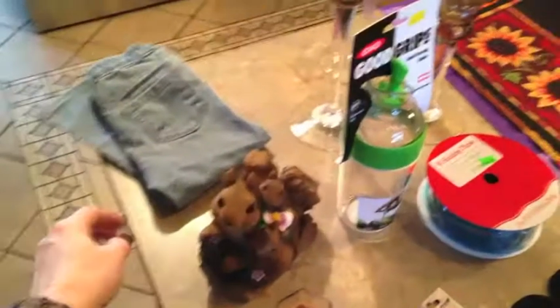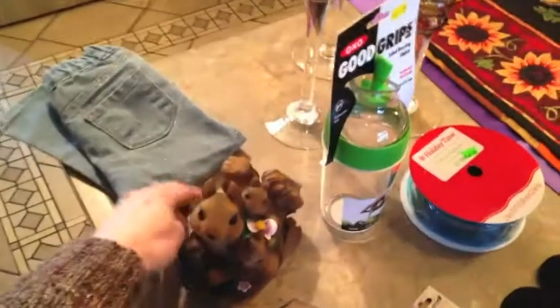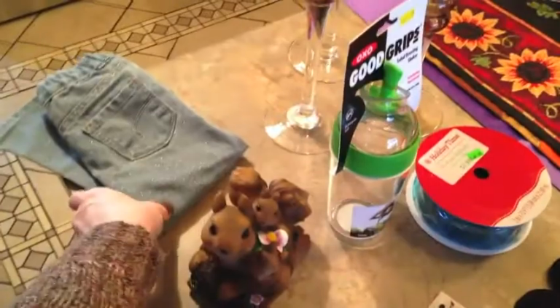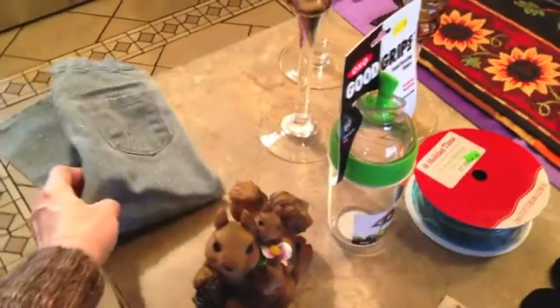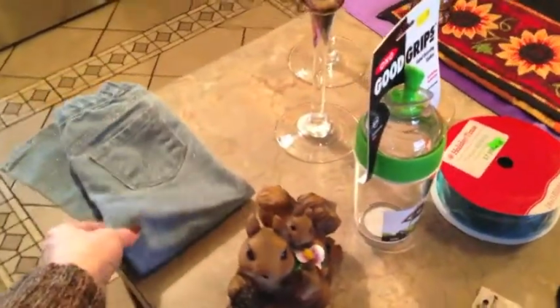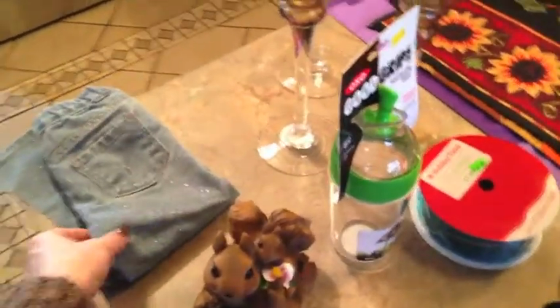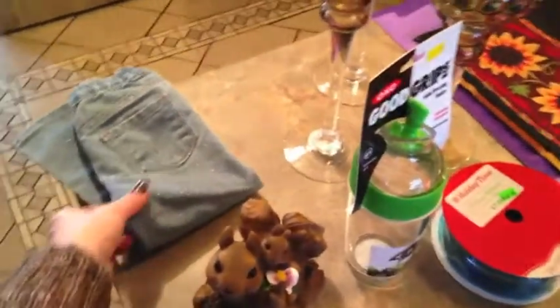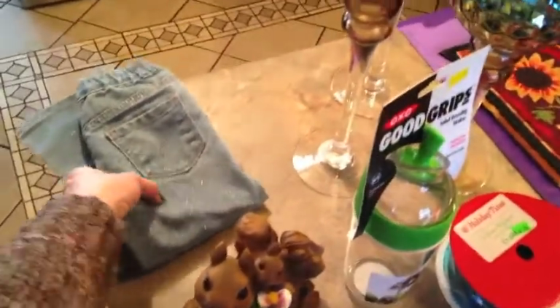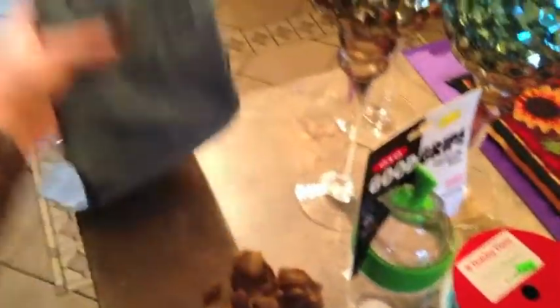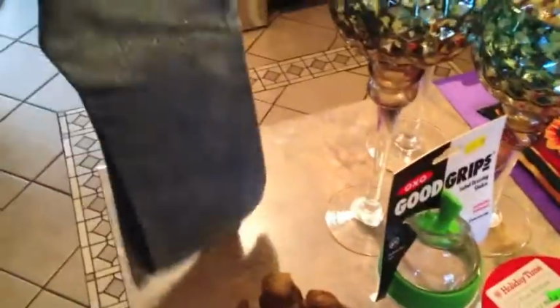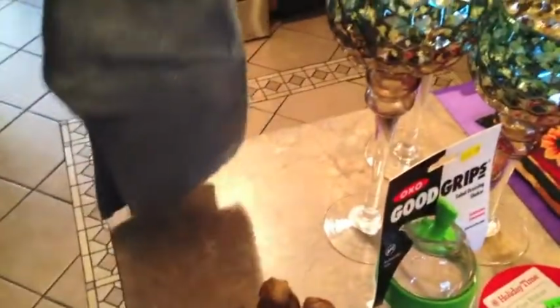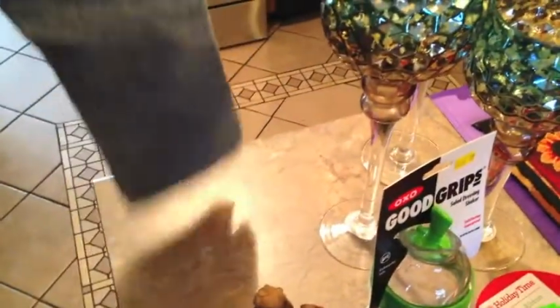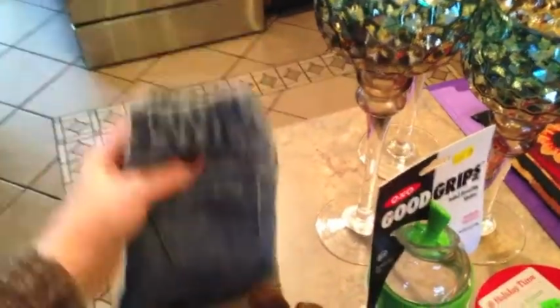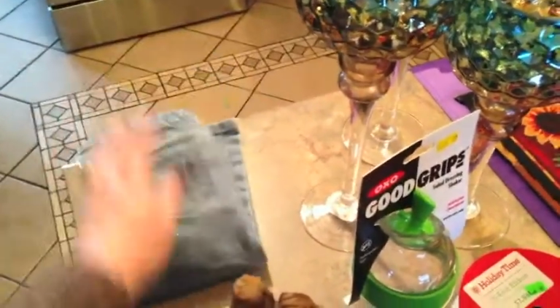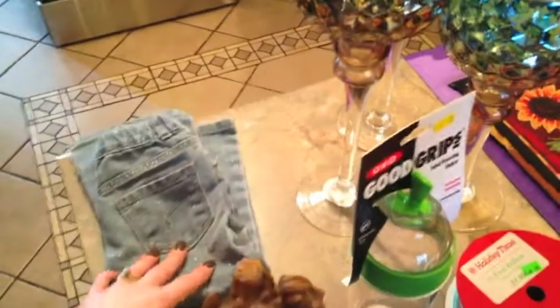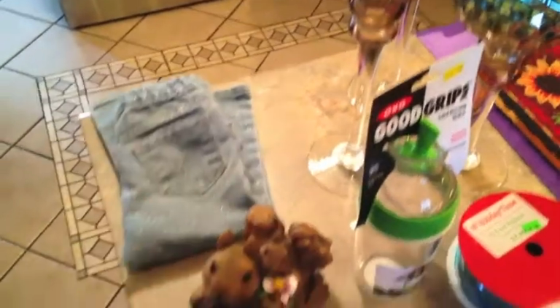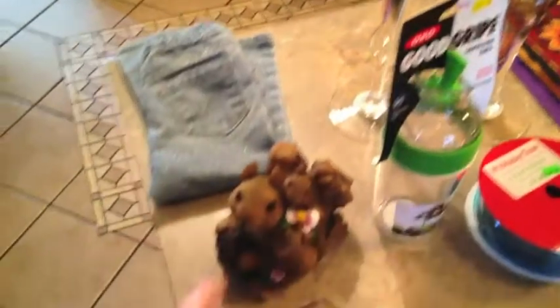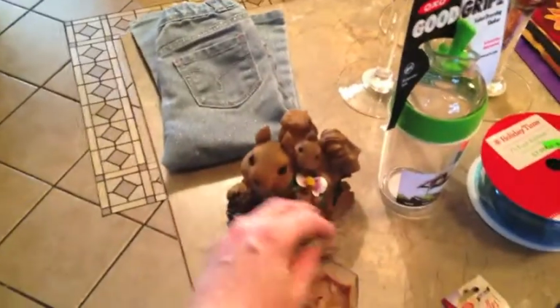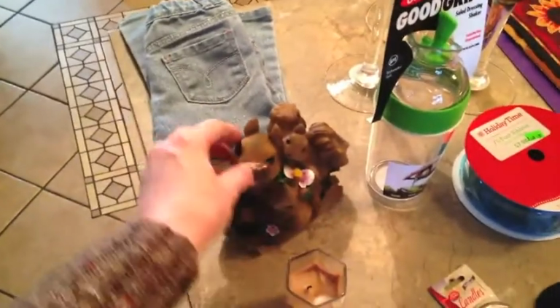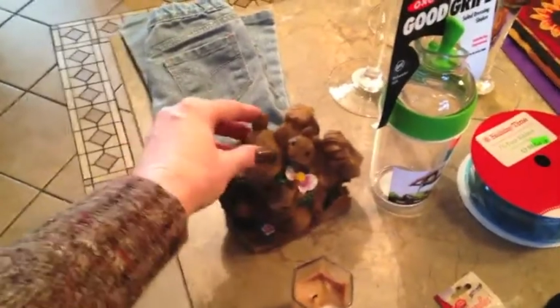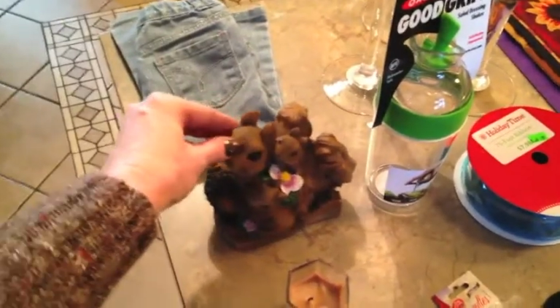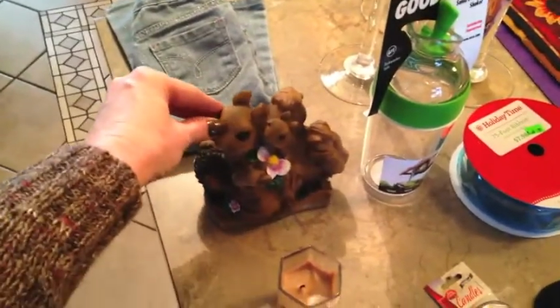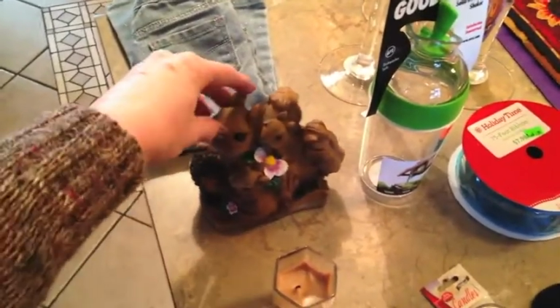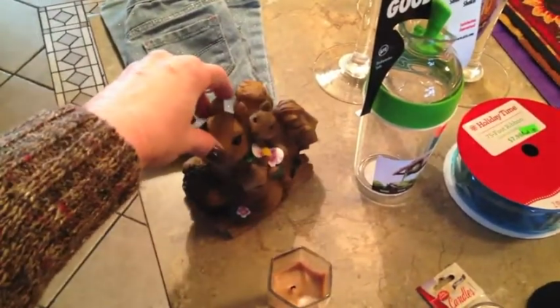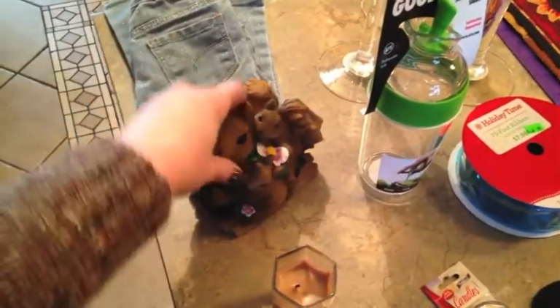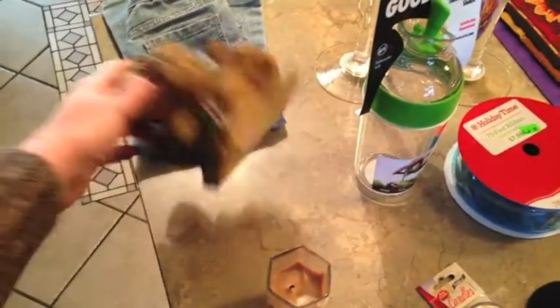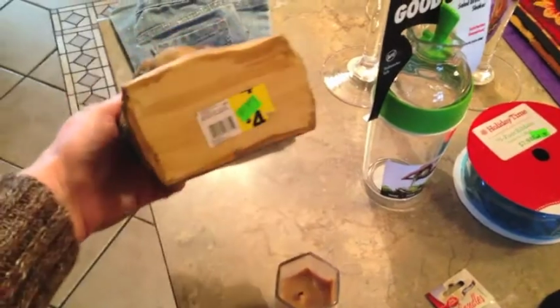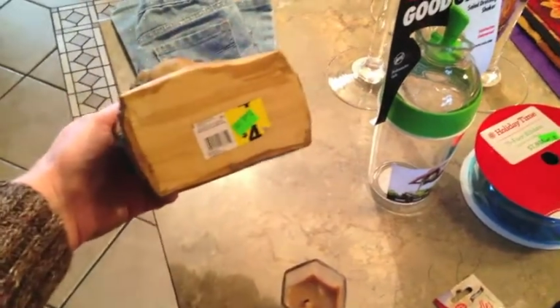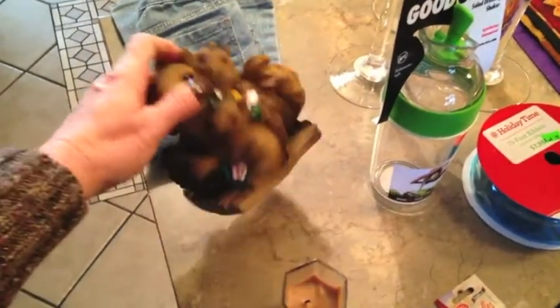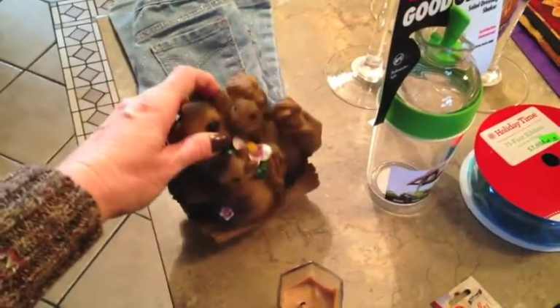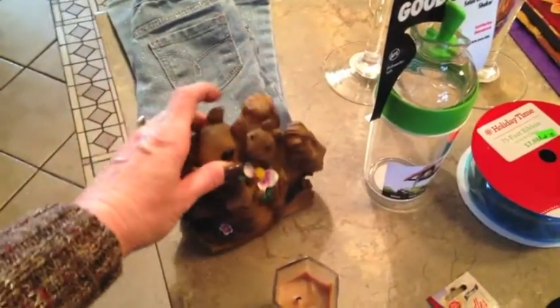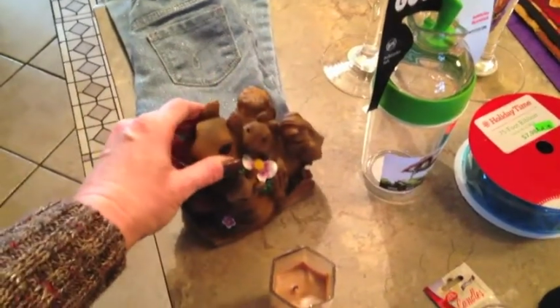The first thing is a pair of sparkly denim blue jeans for my granddaughter — she could always use those. The next thing is a little squirrel for my front yard. It's from Dollar General — it said $4 but I got it for $1.99.